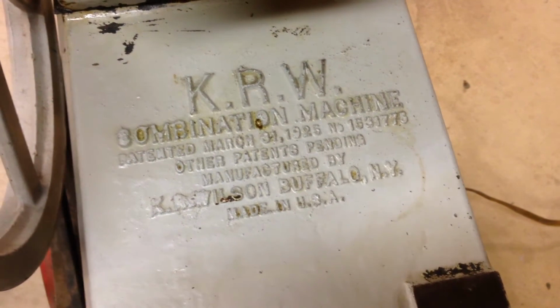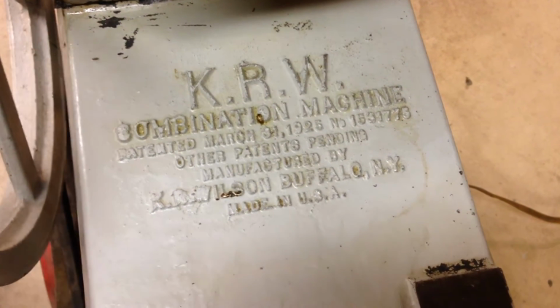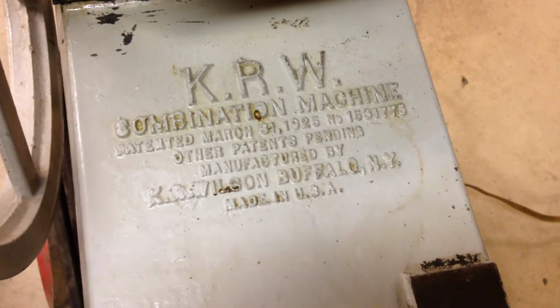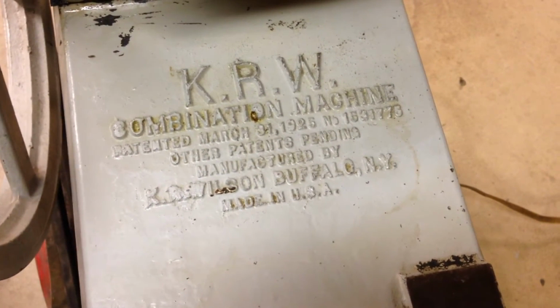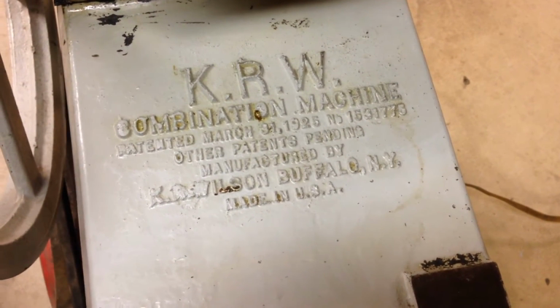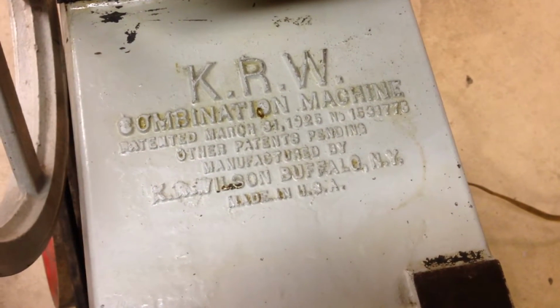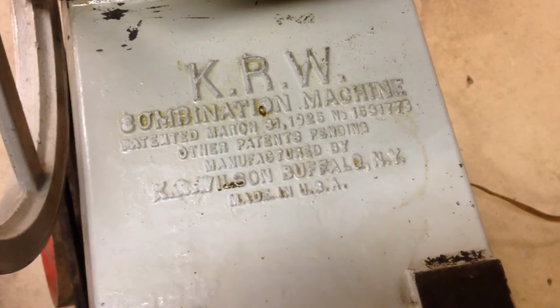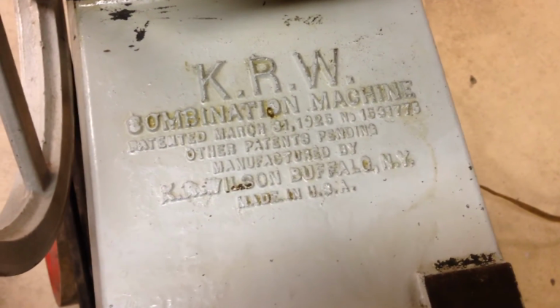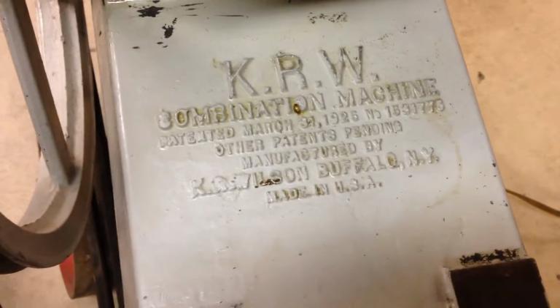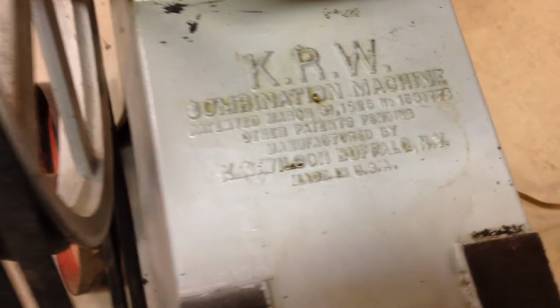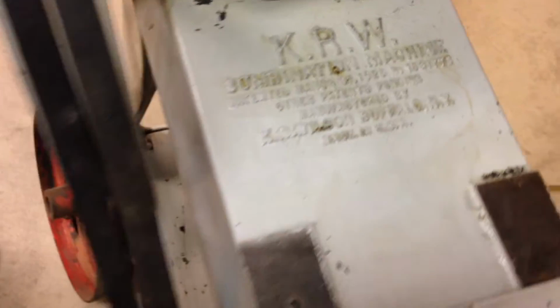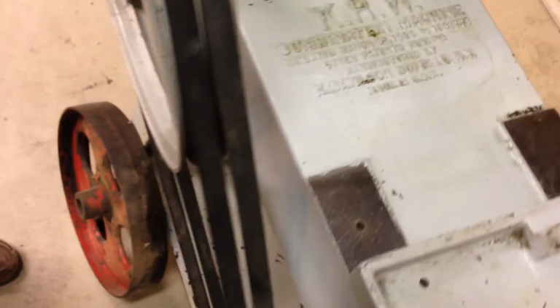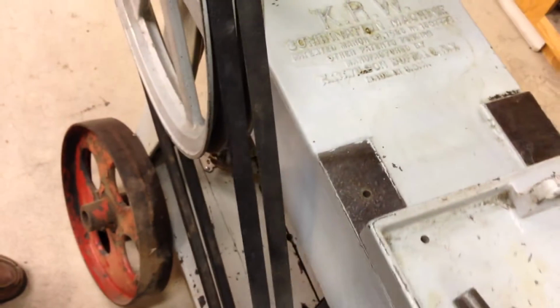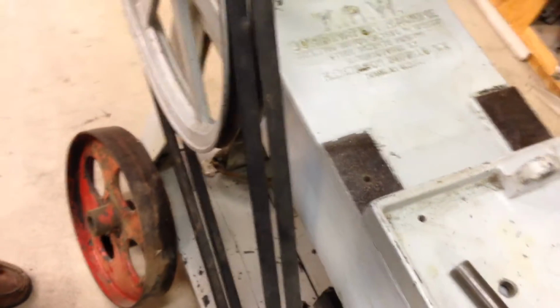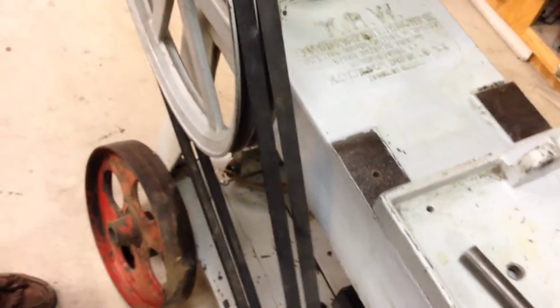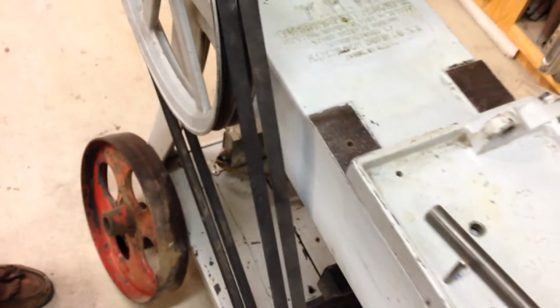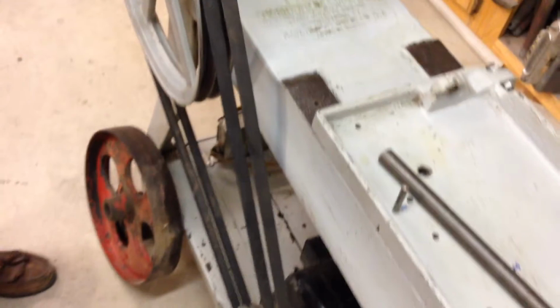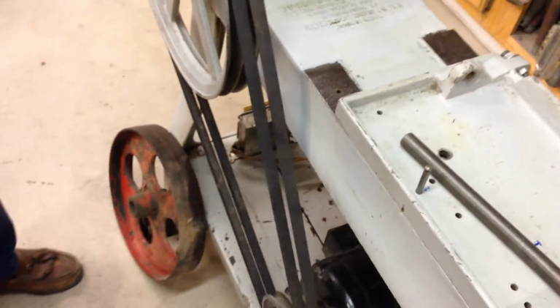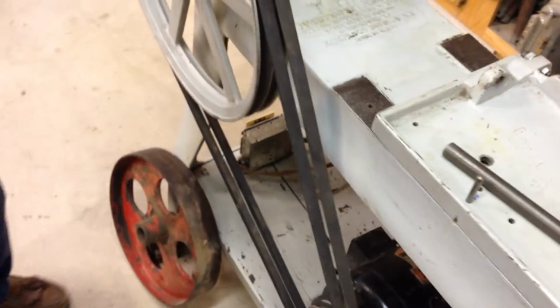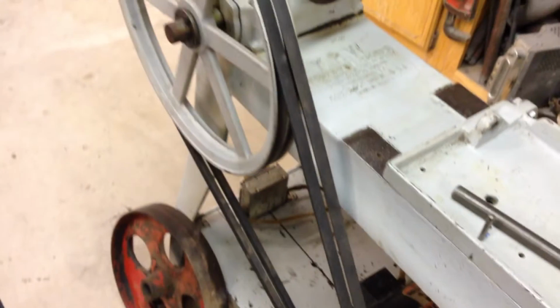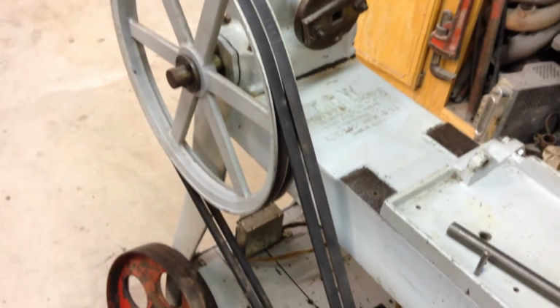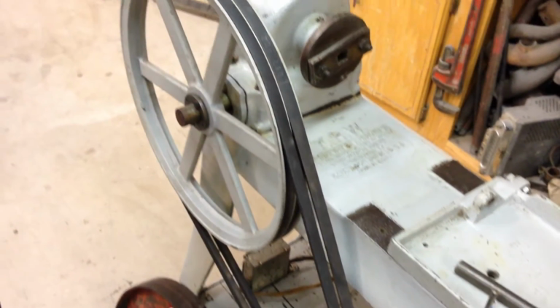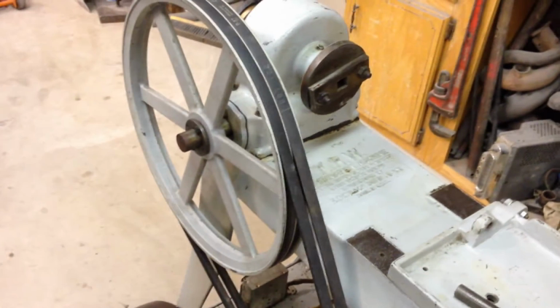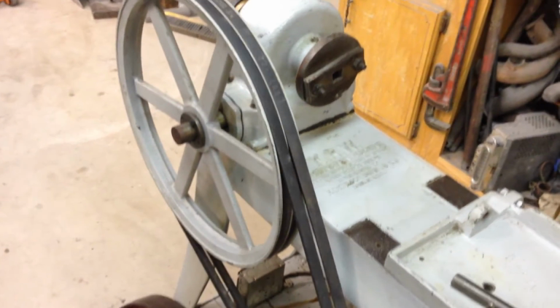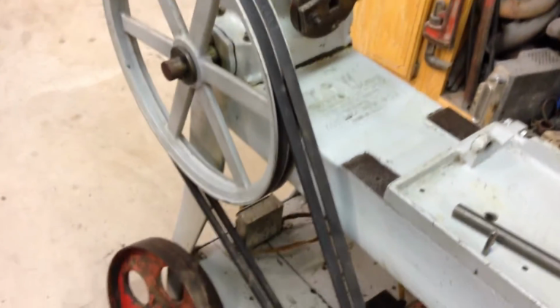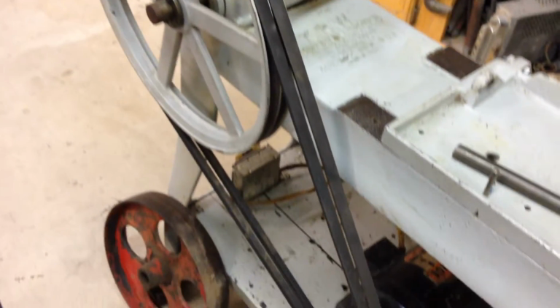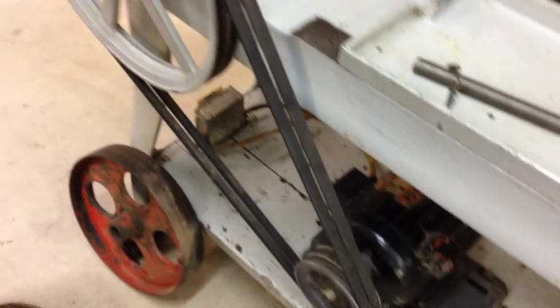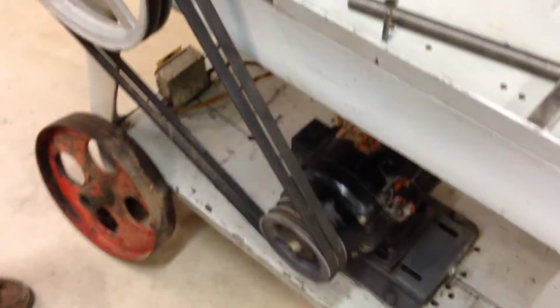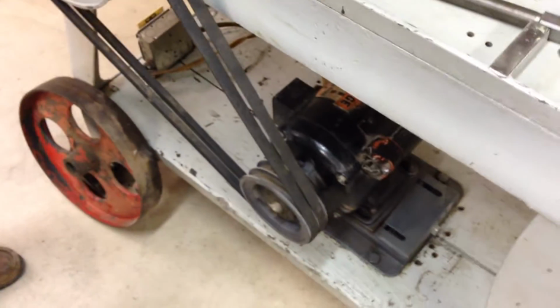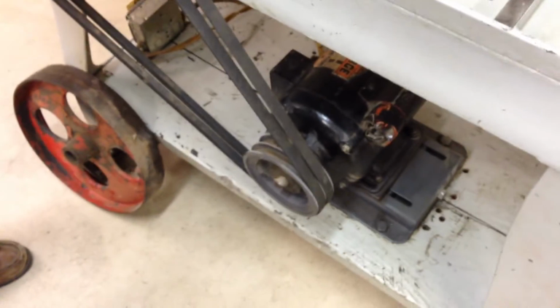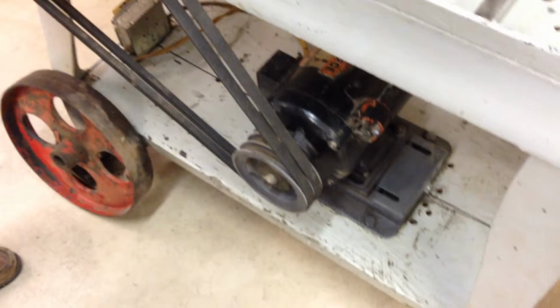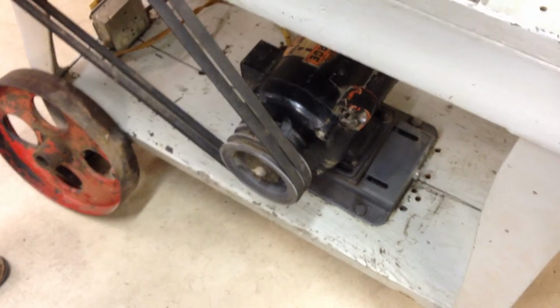This is a KR Wilson combination machine for the Model A and we put together a short video here to kind of give you some extra insight into this machine. Watch it work. It is a functional KR Wilson machine.